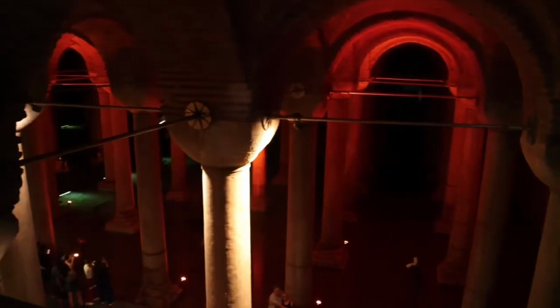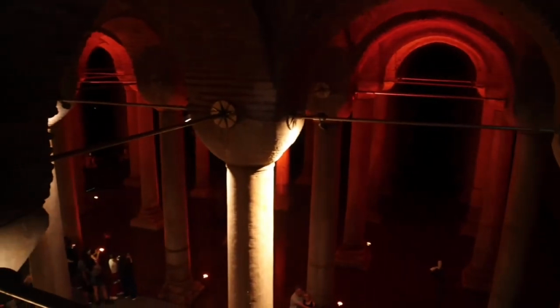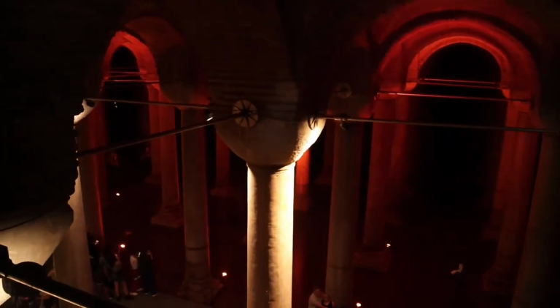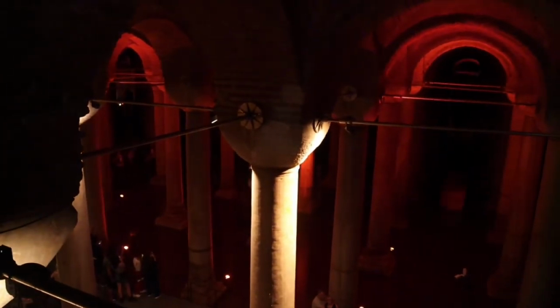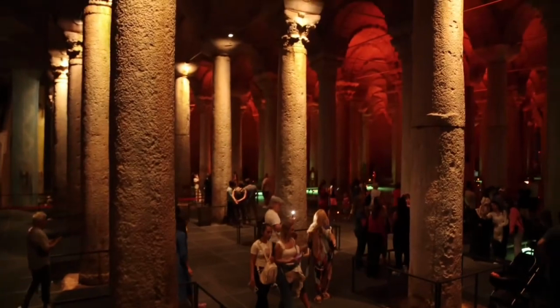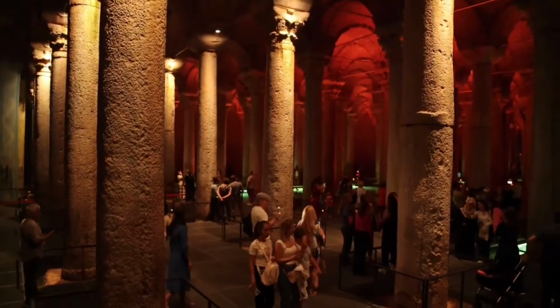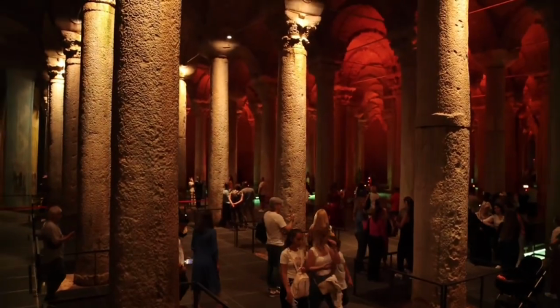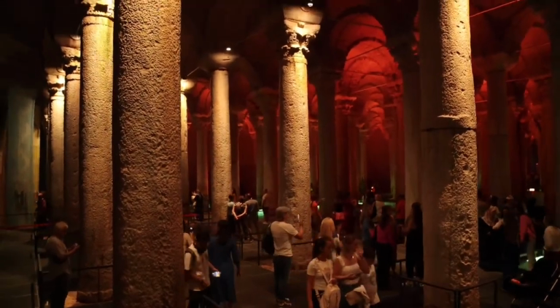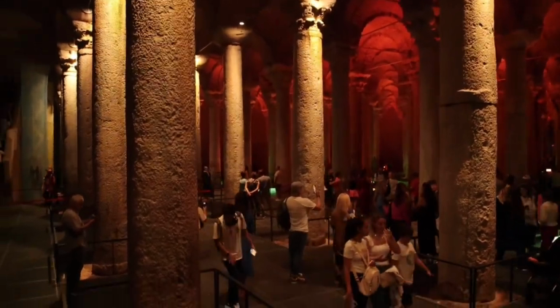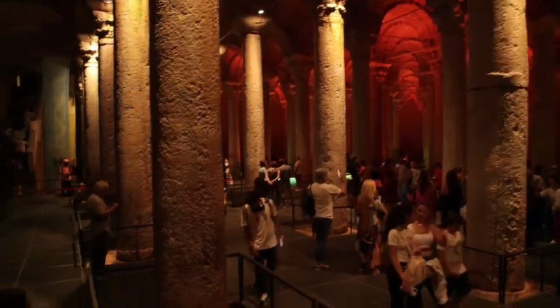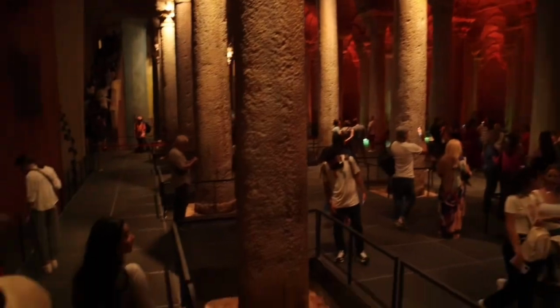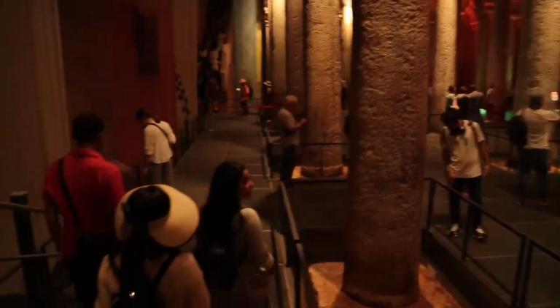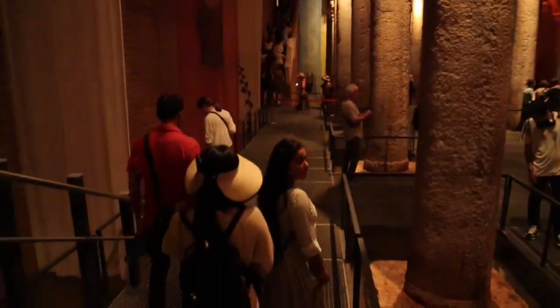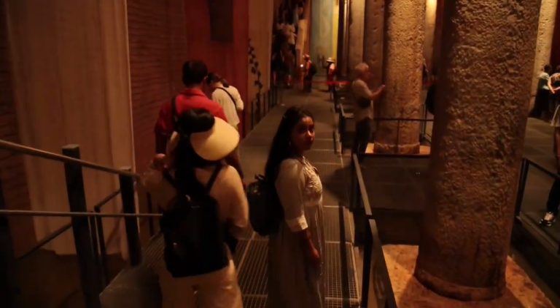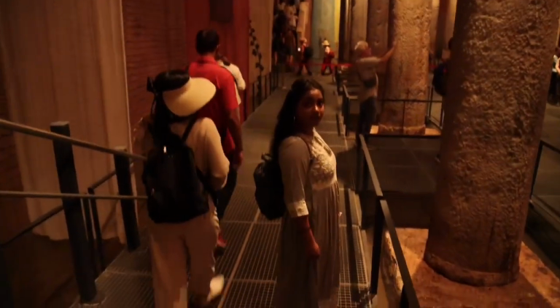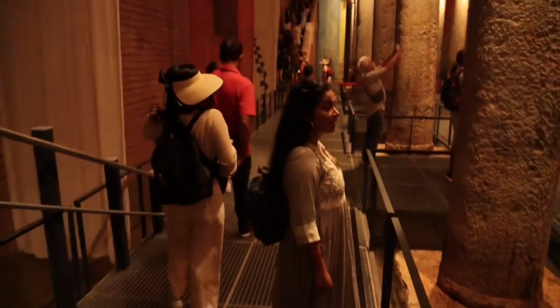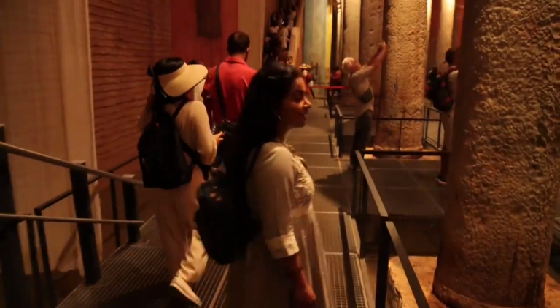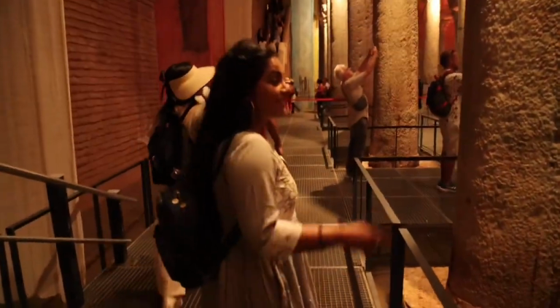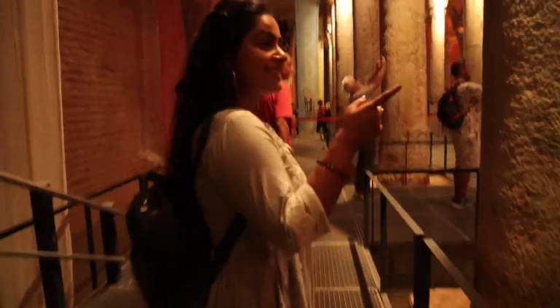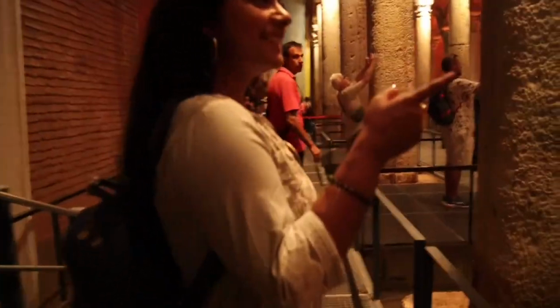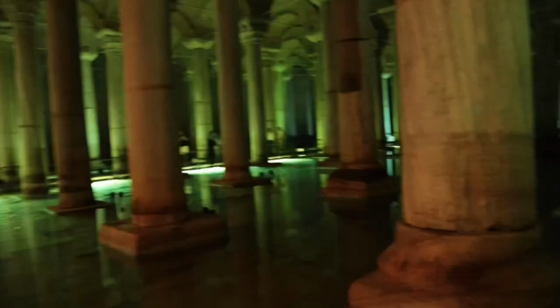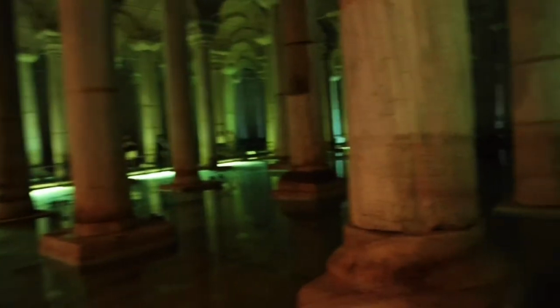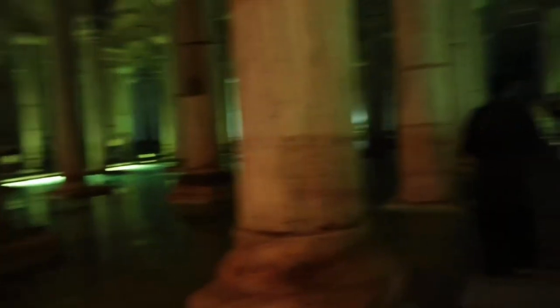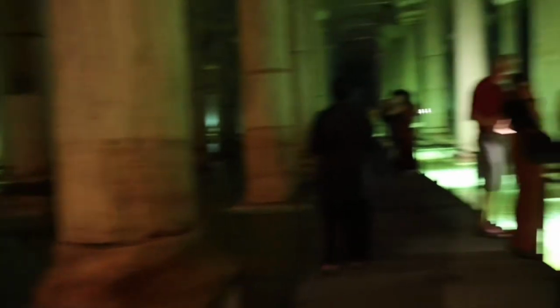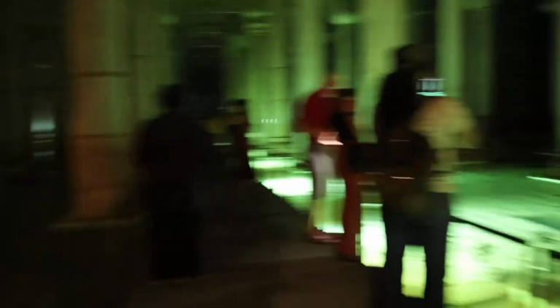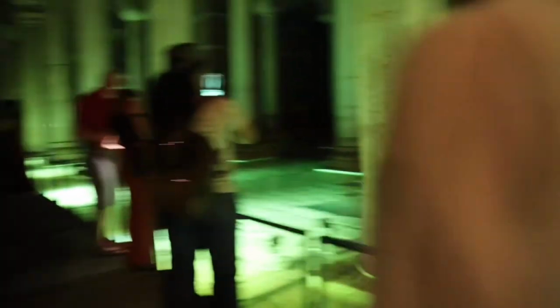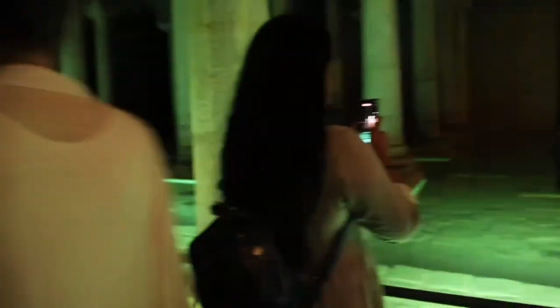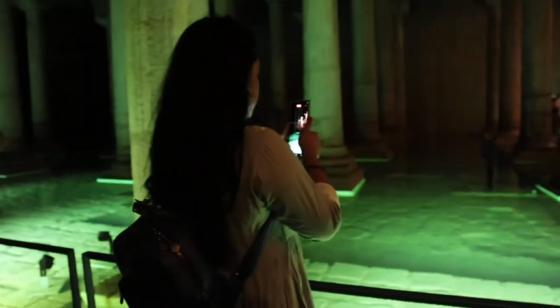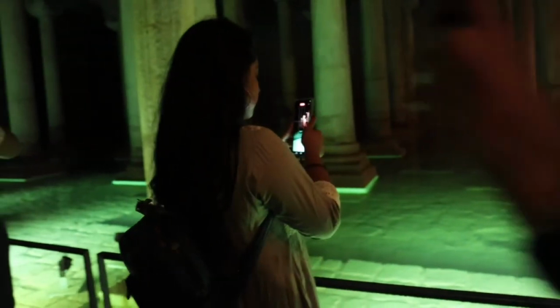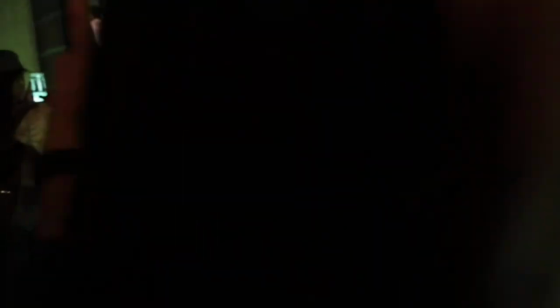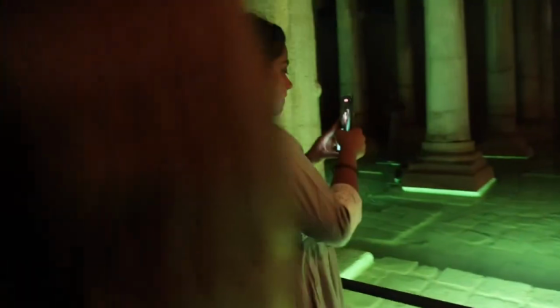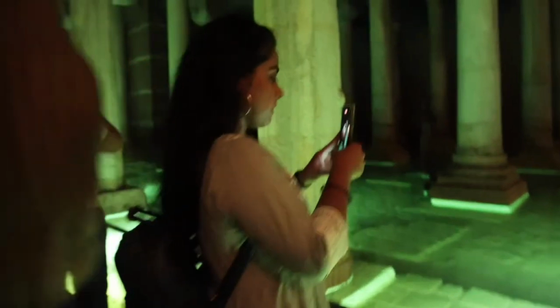We then headed to the Basilica Cistern, which is the largest of several hundred ancient cisterns that lie beneath the city of Istanbul. The cistern is located 150 meters southwest of the Hagia Sophia. Today it is kept with a little water for public access inside the space.